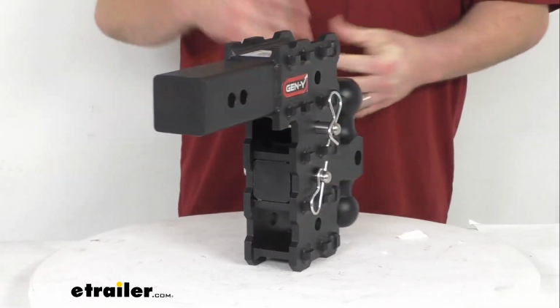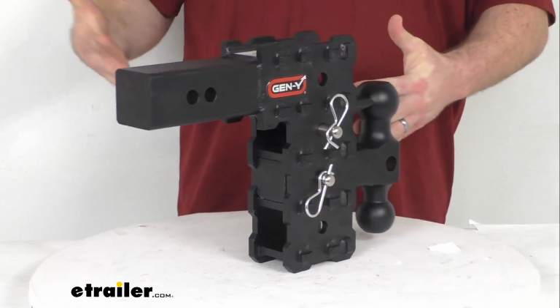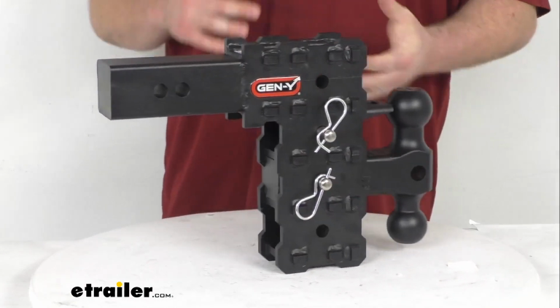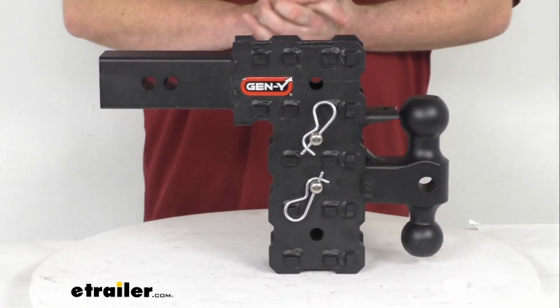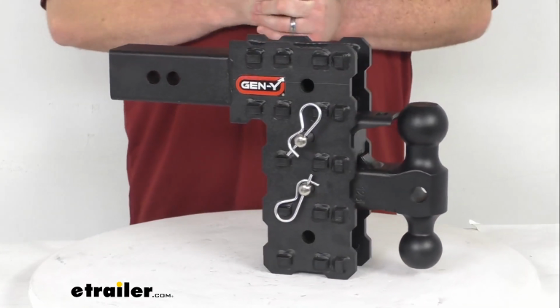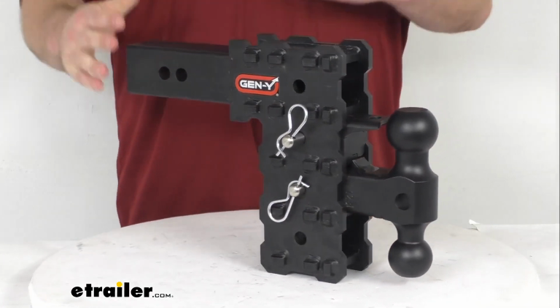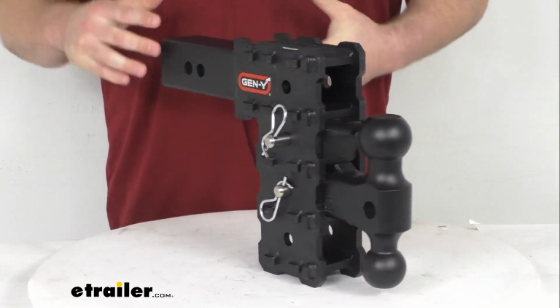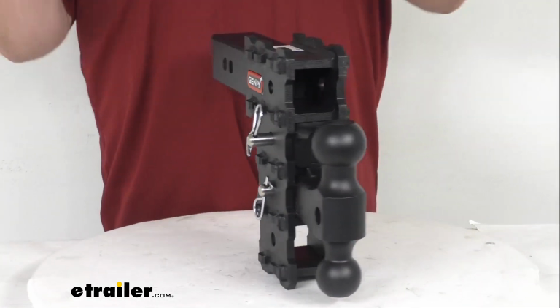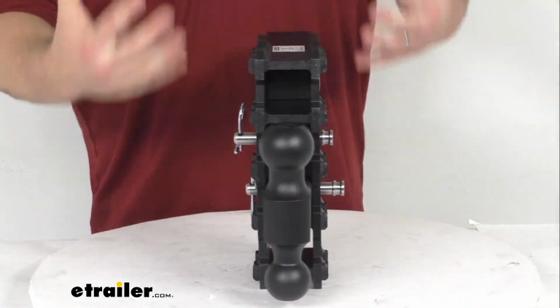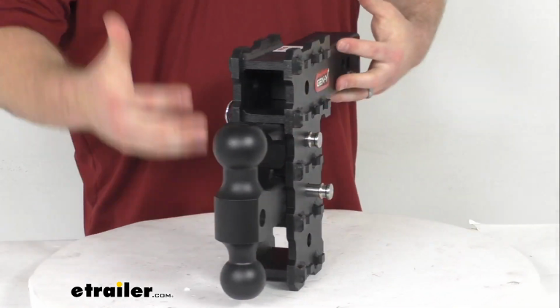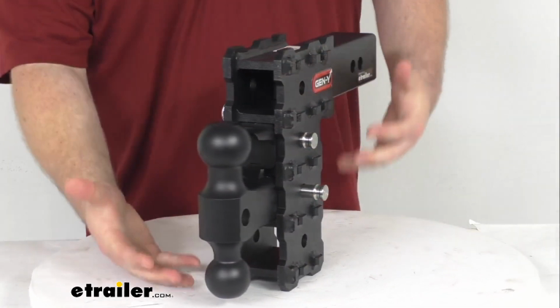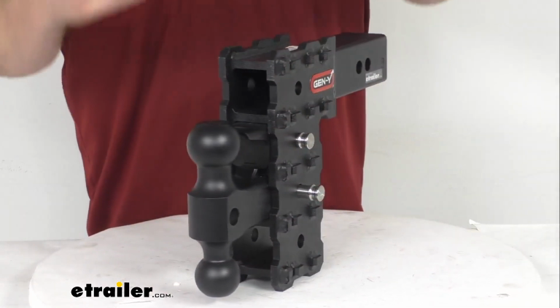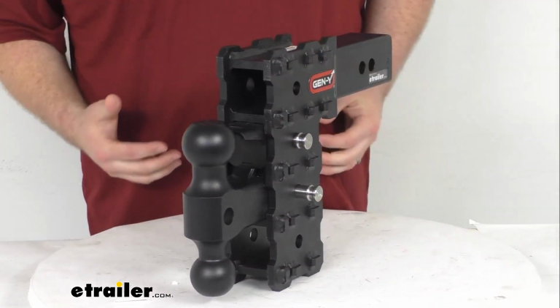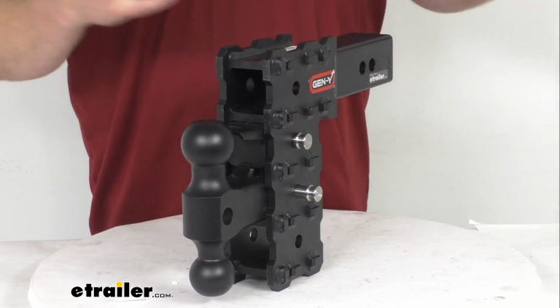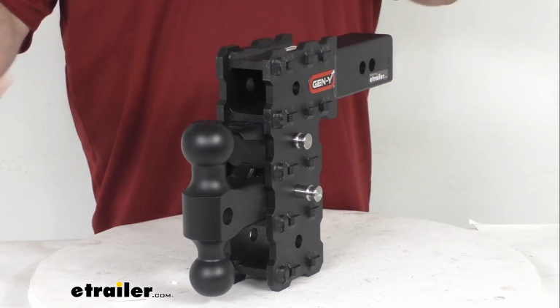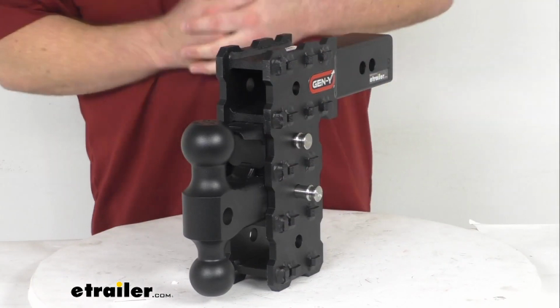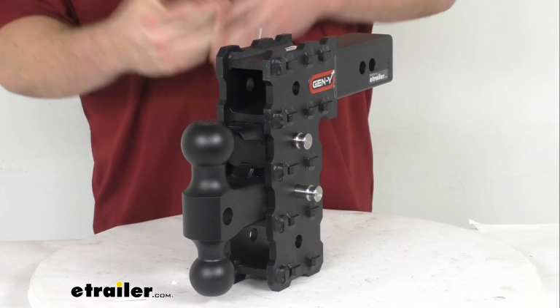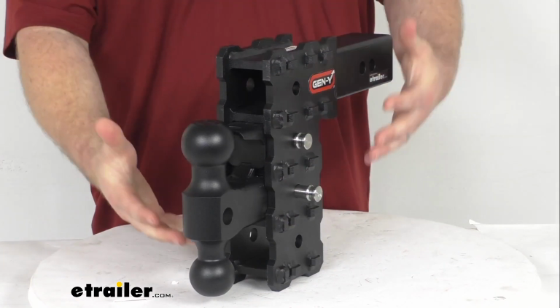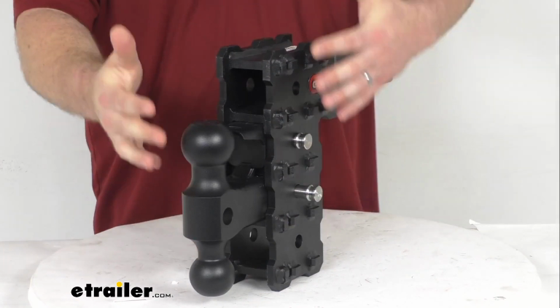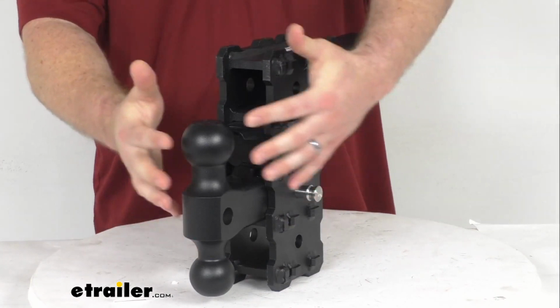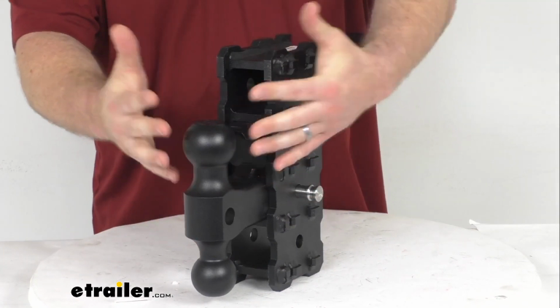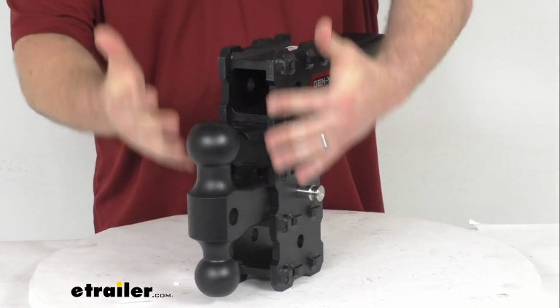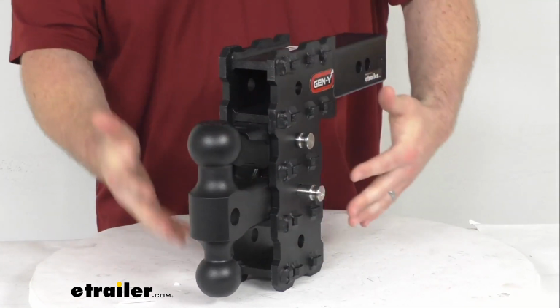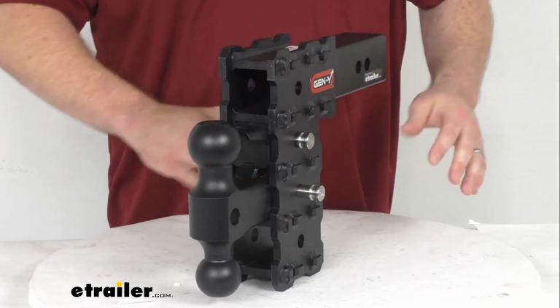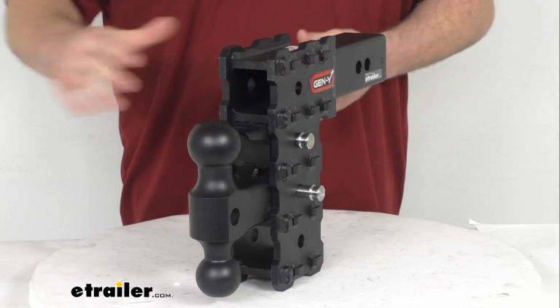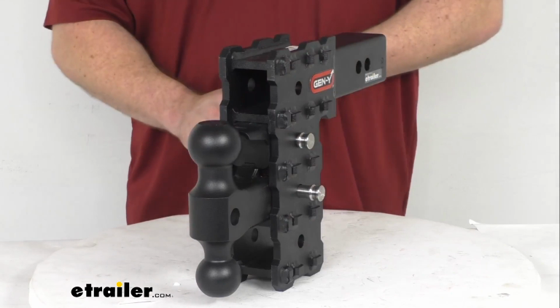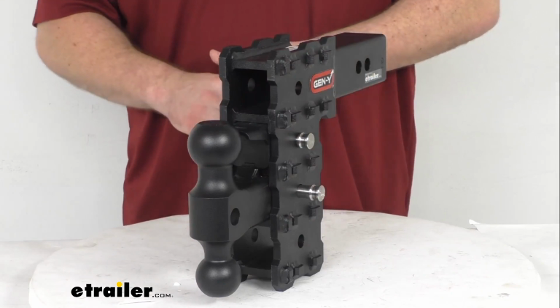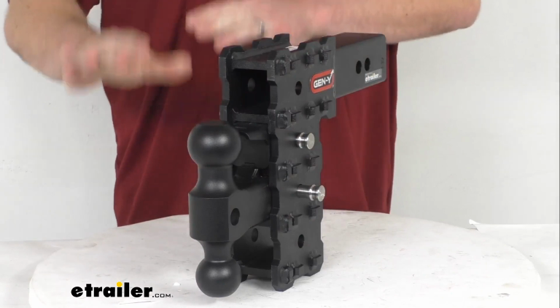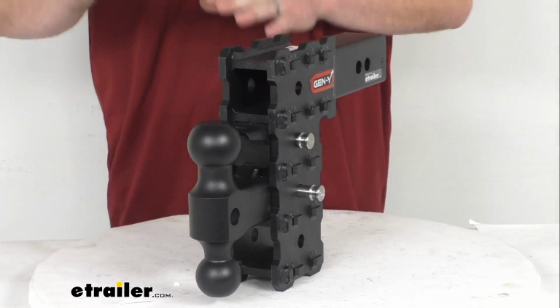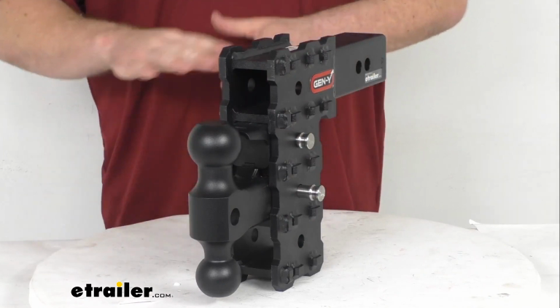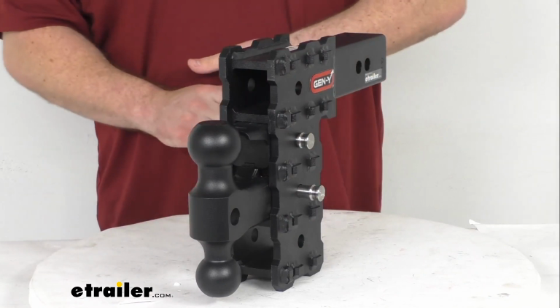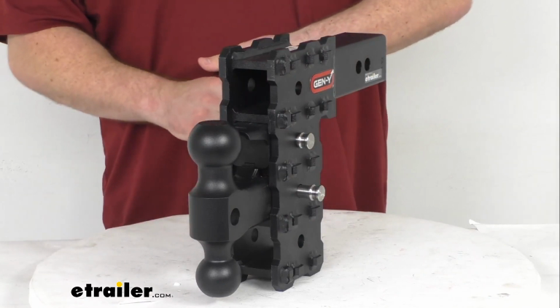This is going to be a great option for those of you who are oftentimes switching between one trailer and another. You want to be able to switch your ball height so you can accommodate those different trailers and make sure that they're going to be riding level.